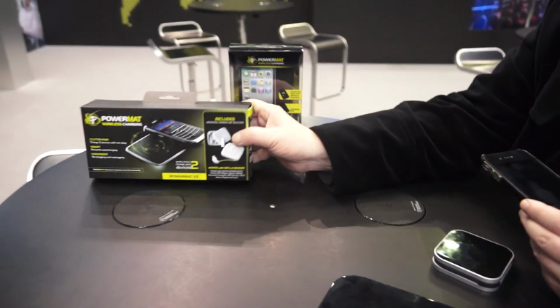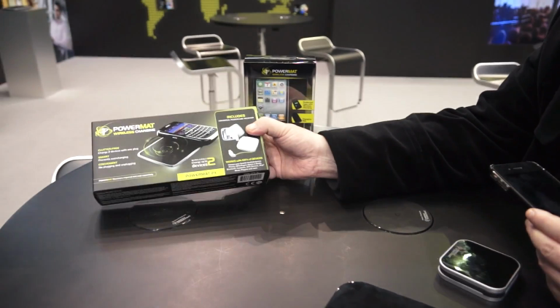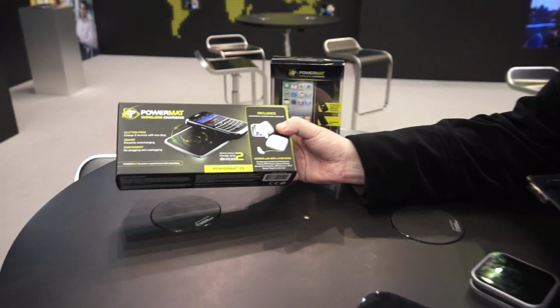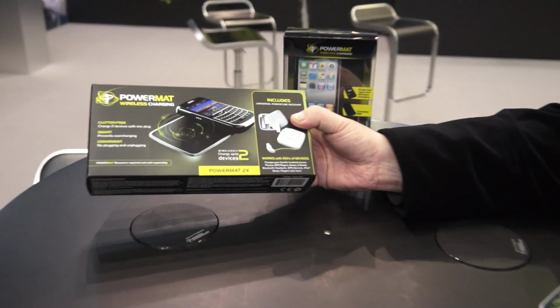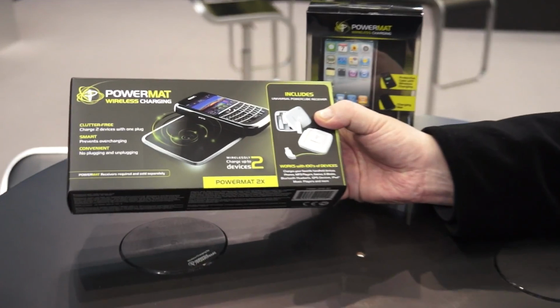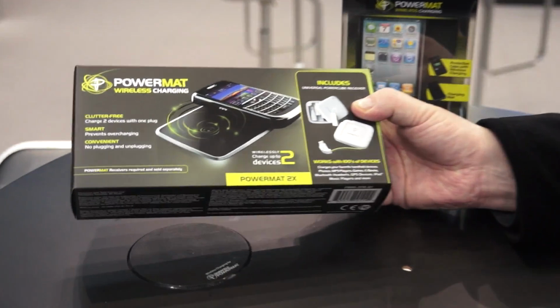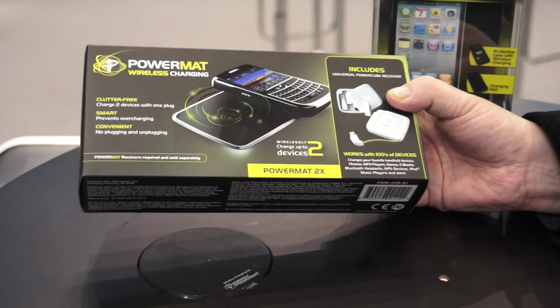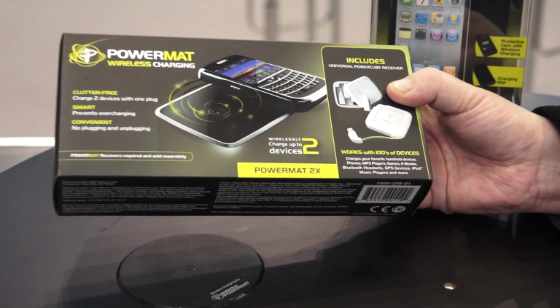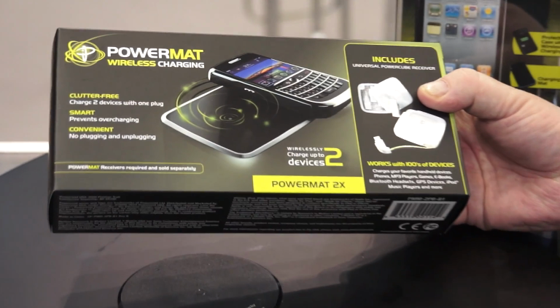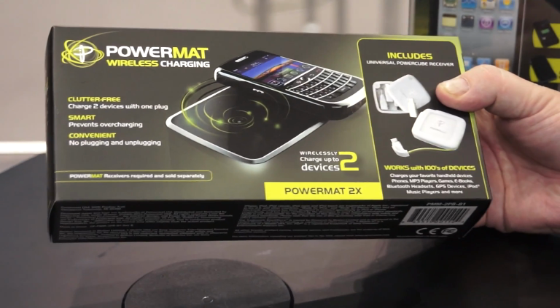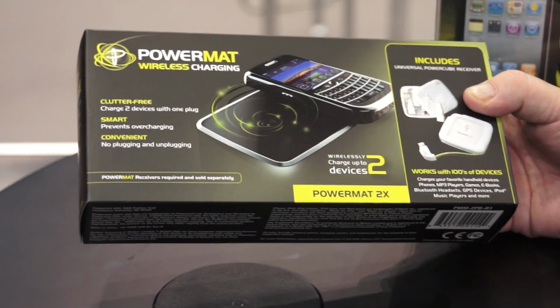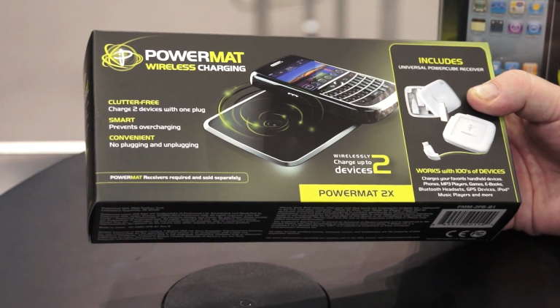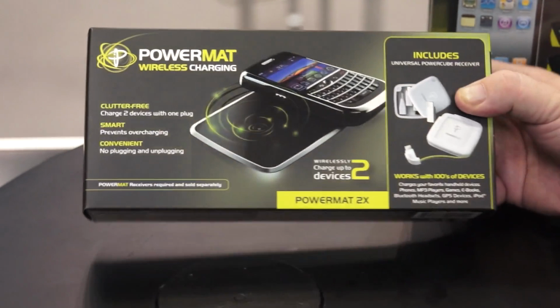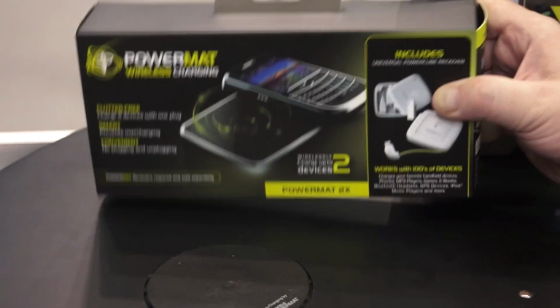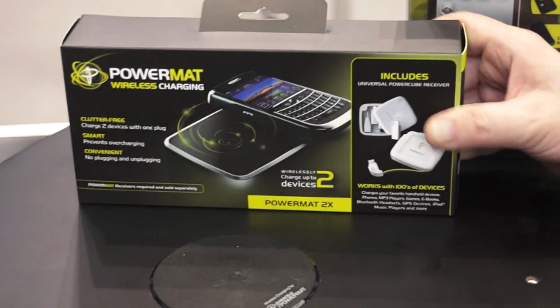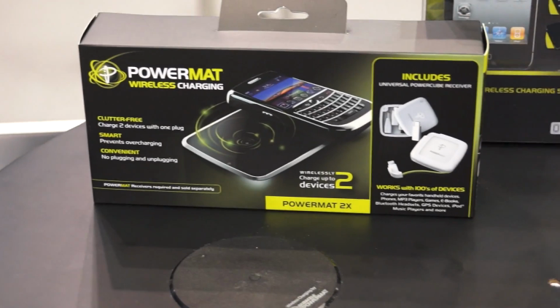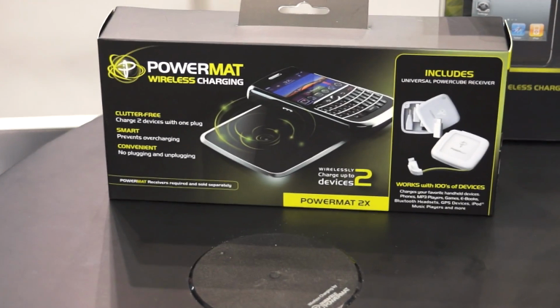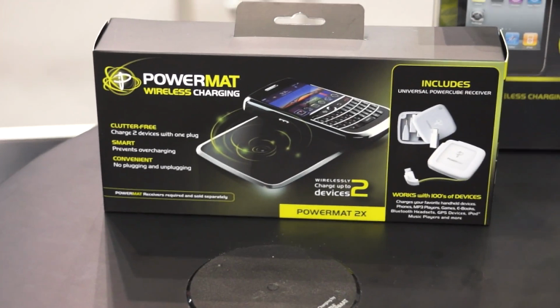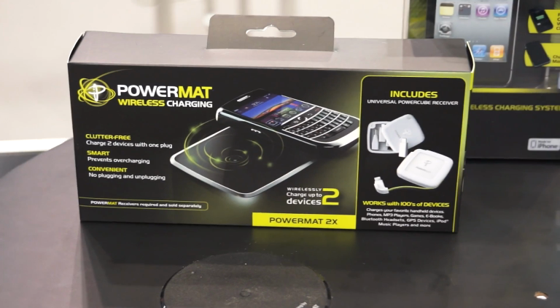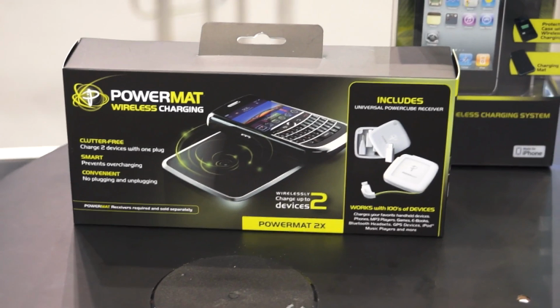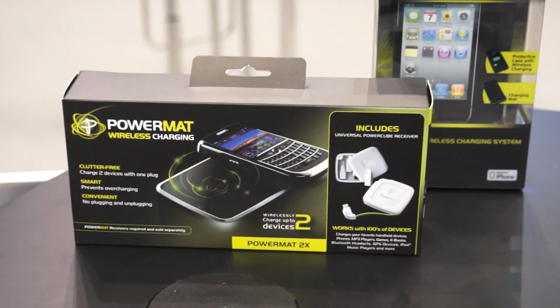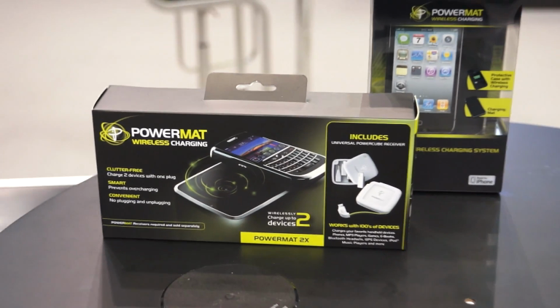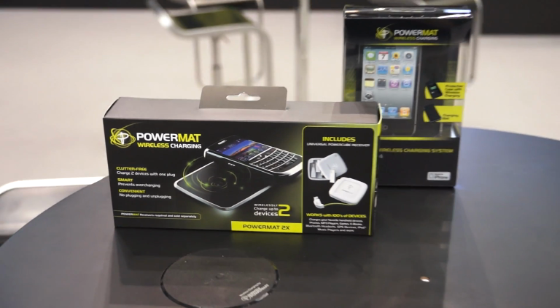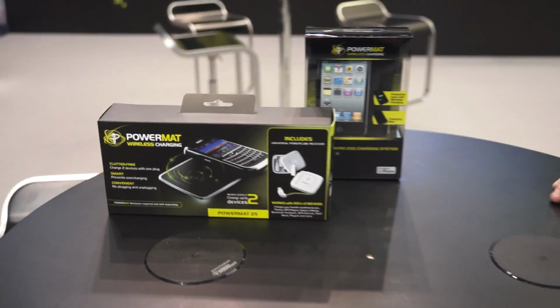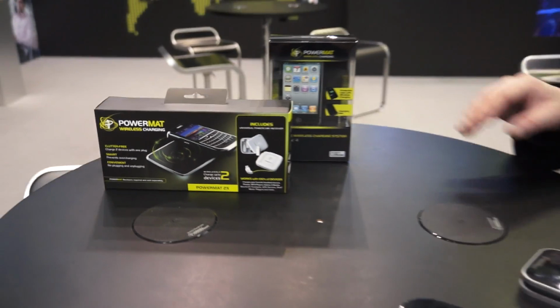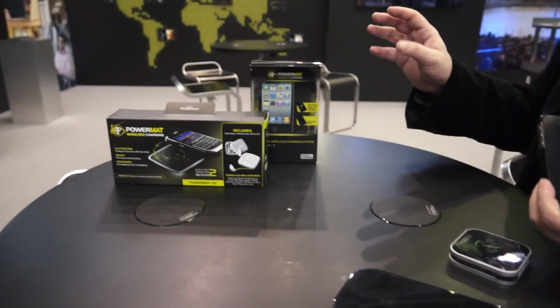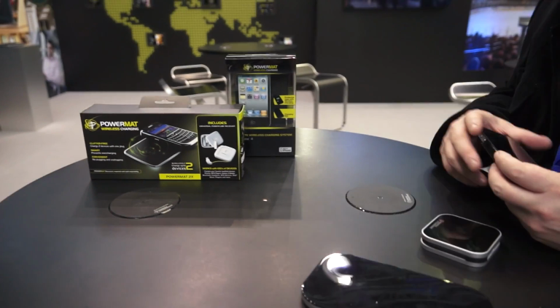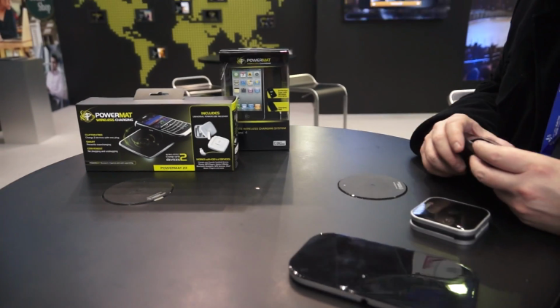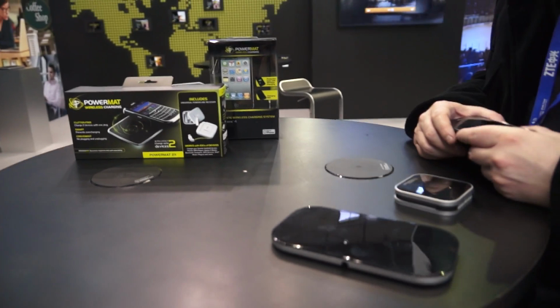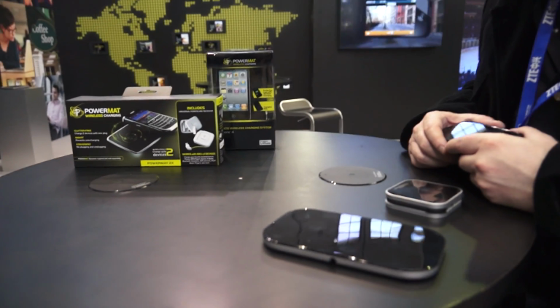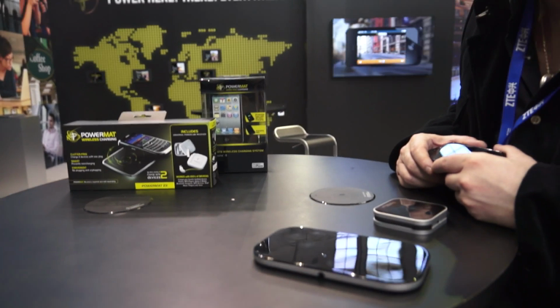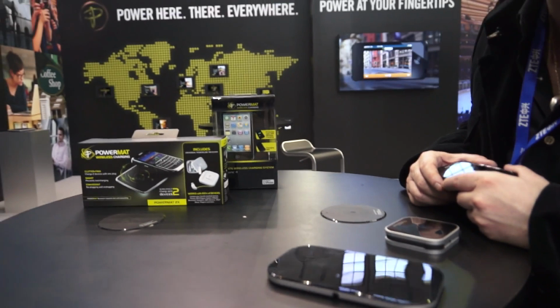This is a two-position mat, the same as the one shown earlier, and it will also be available outside of the US within the next 14 months. Thanks so much for coming to Duracell Power Mat — please stop by again.